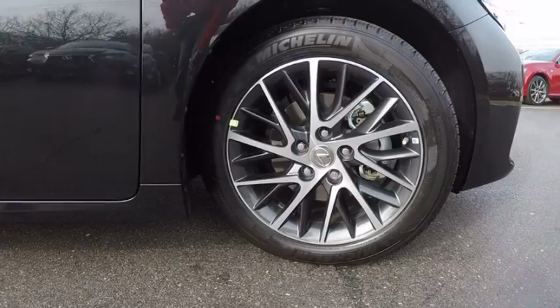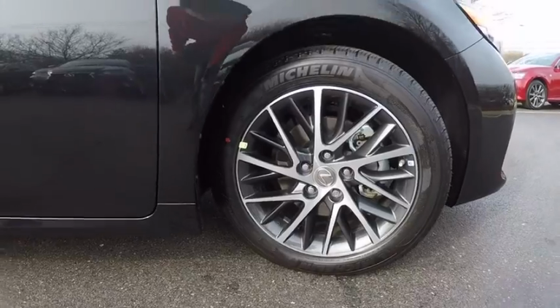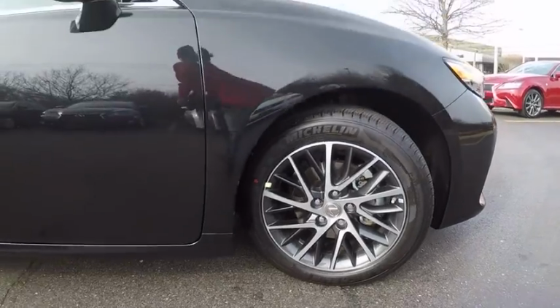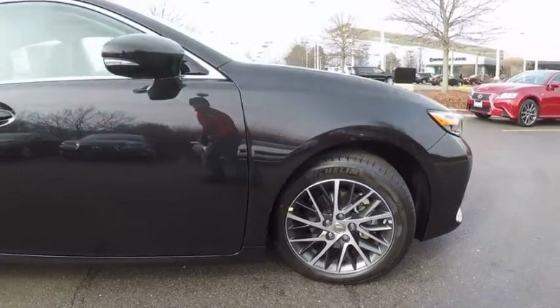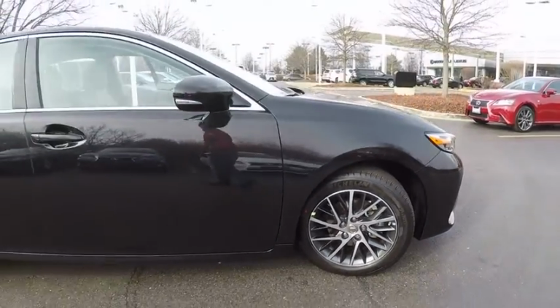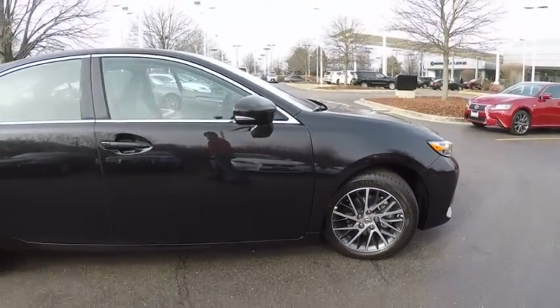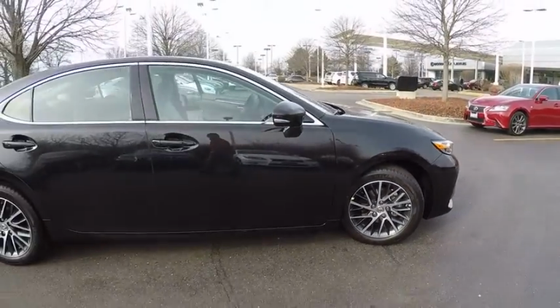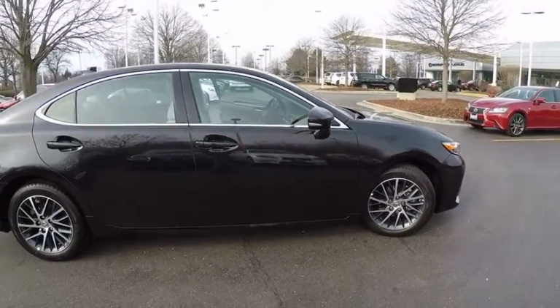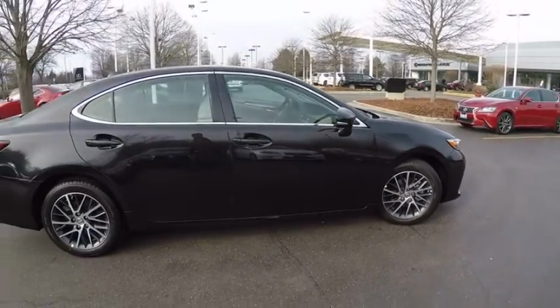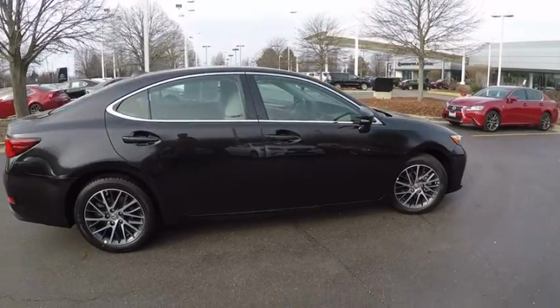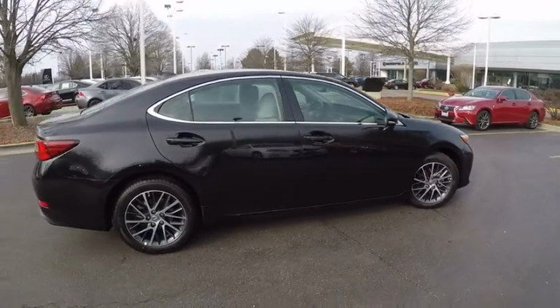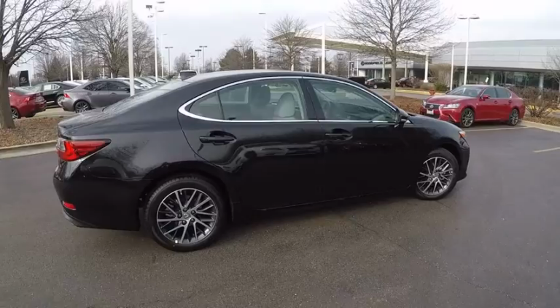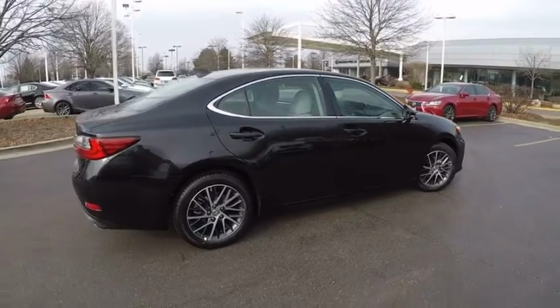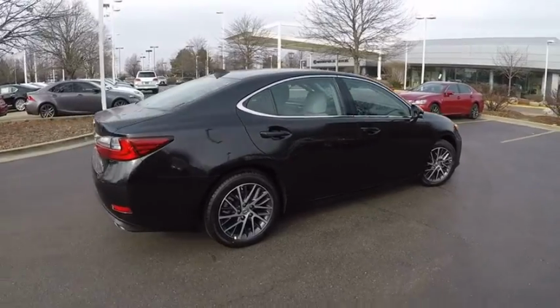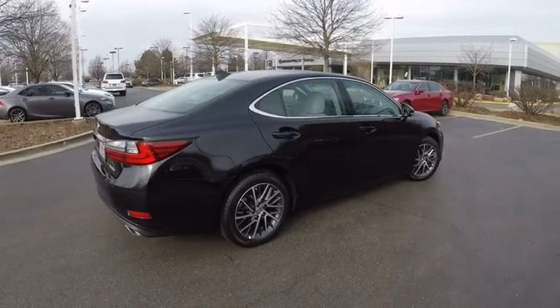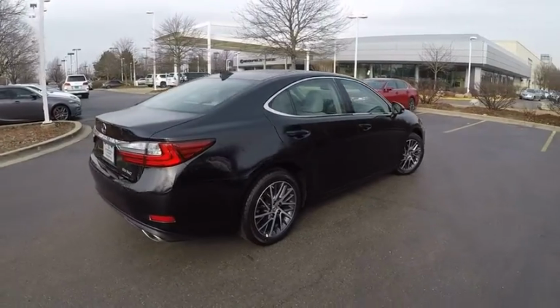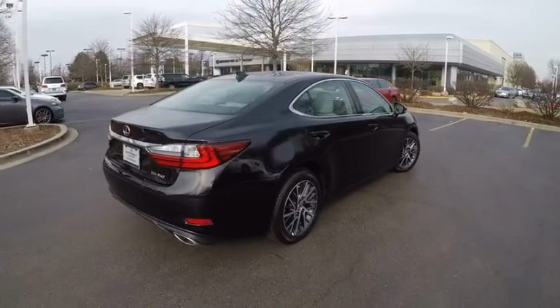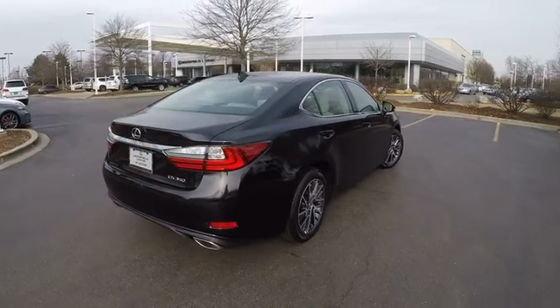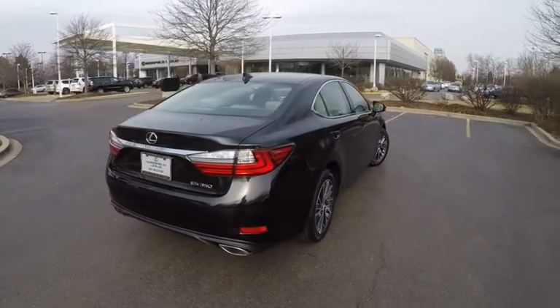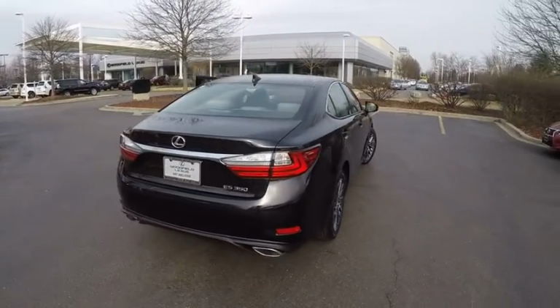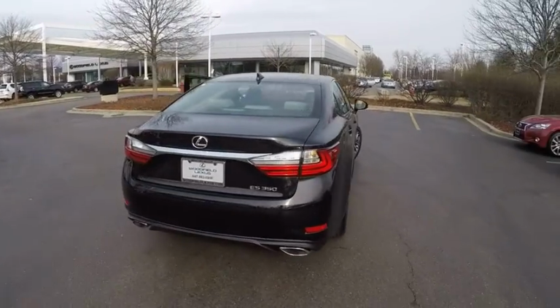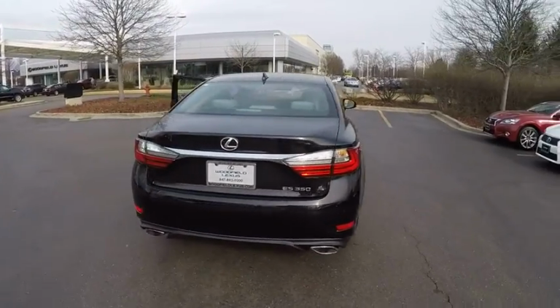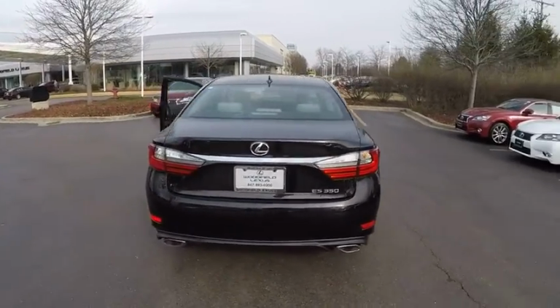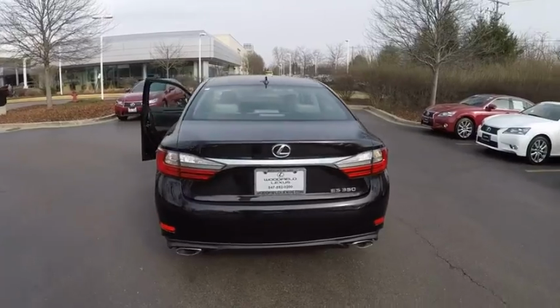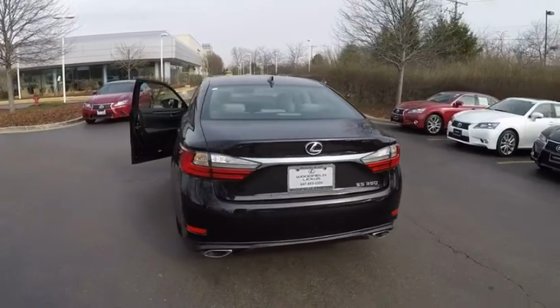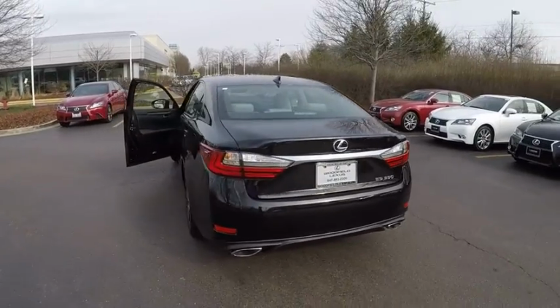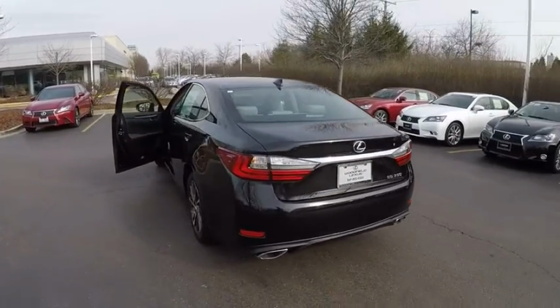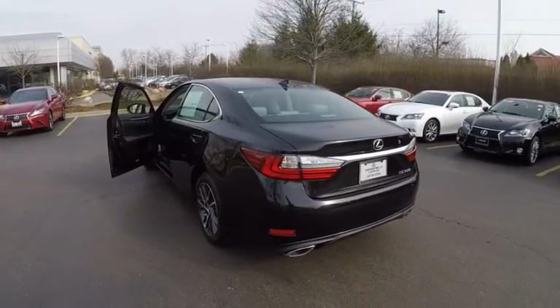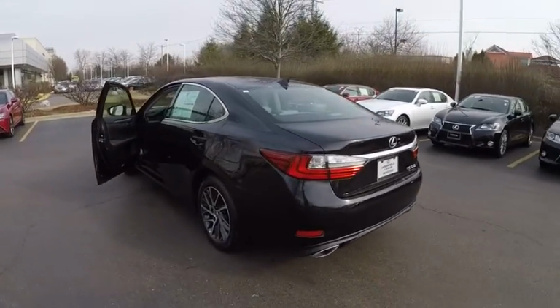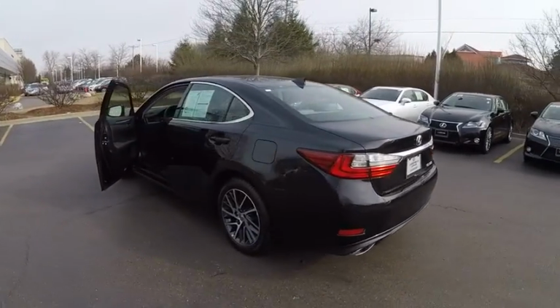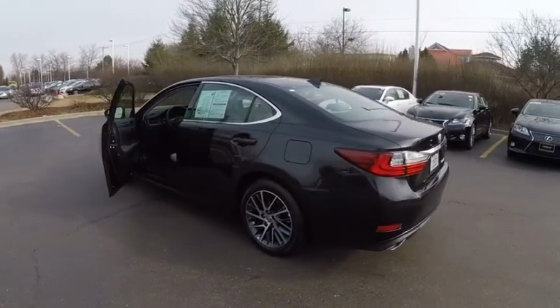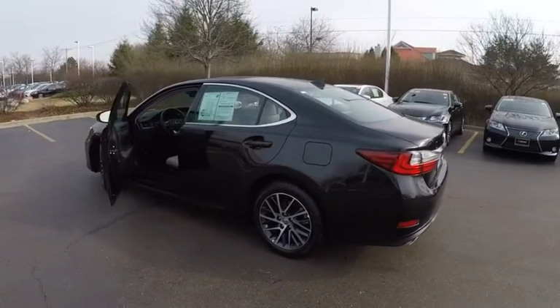A 3.5 liter V6 engine propels the ES from 0 to 60 miles per hour in 6.8 seconds. The countless standard interior features transport you to a new level of luxury and convenience, and it is priced below $45,000.